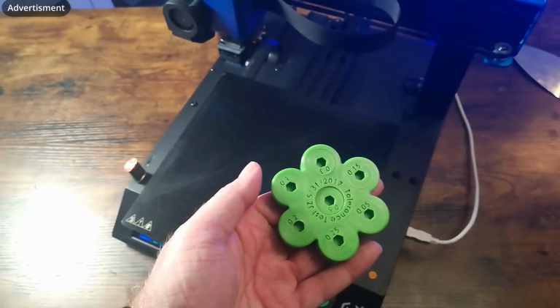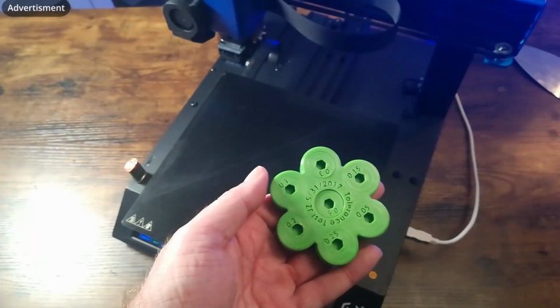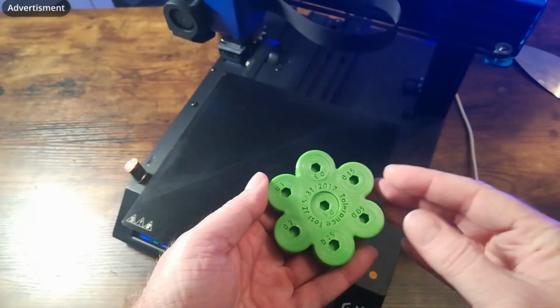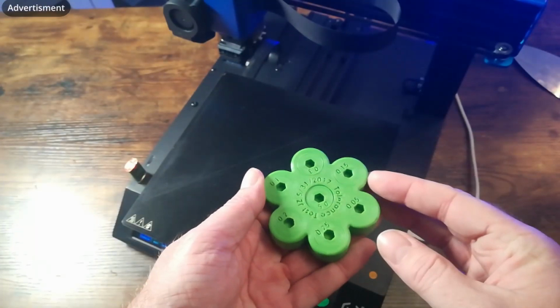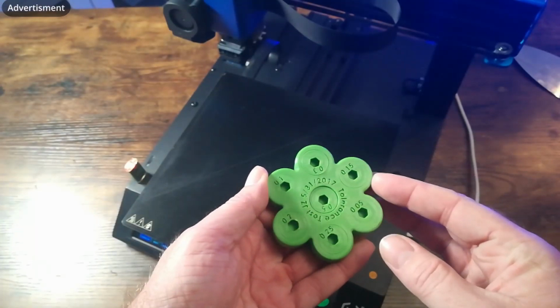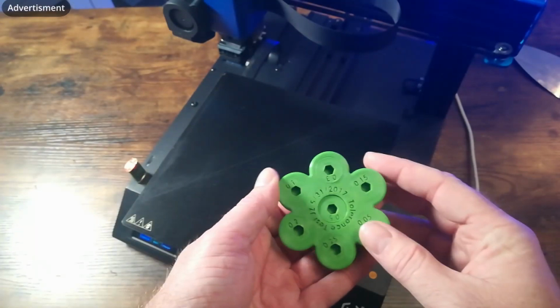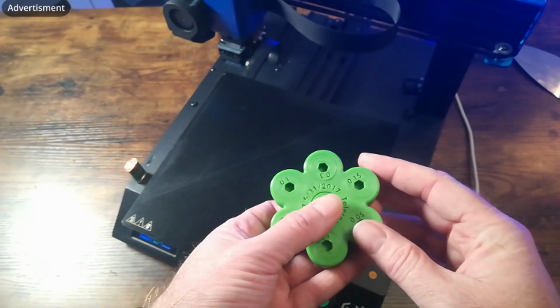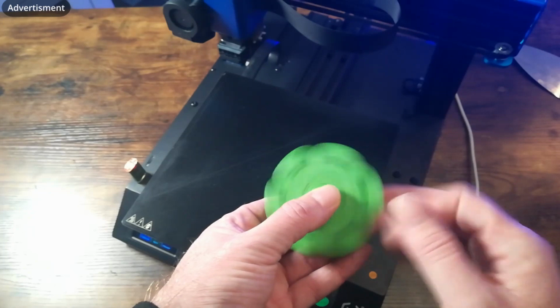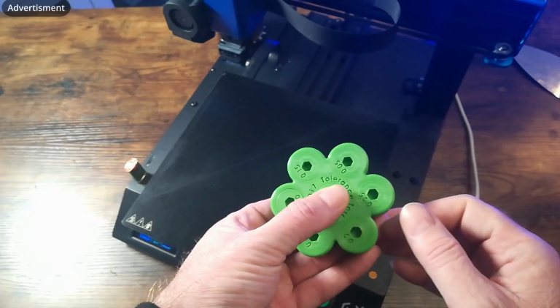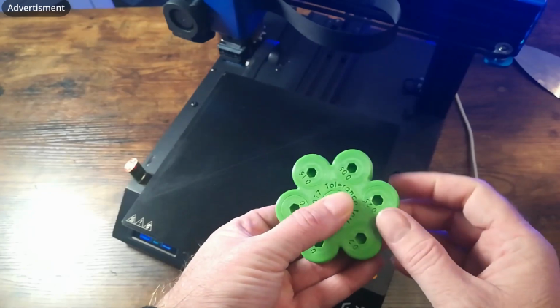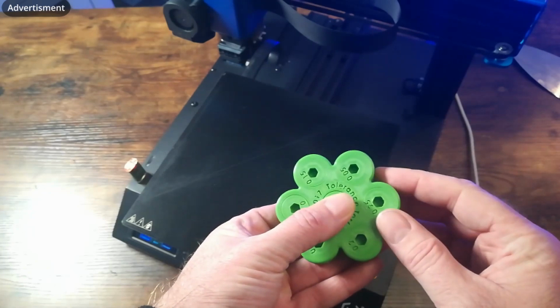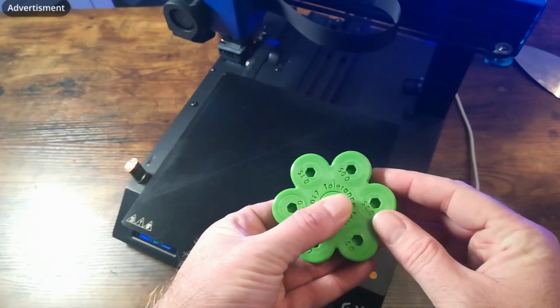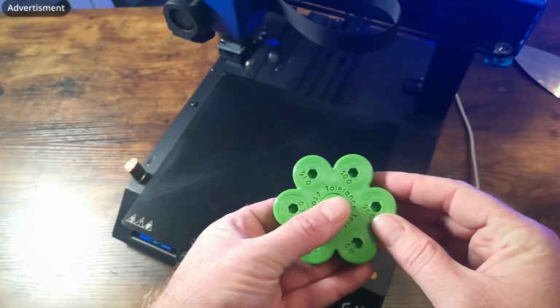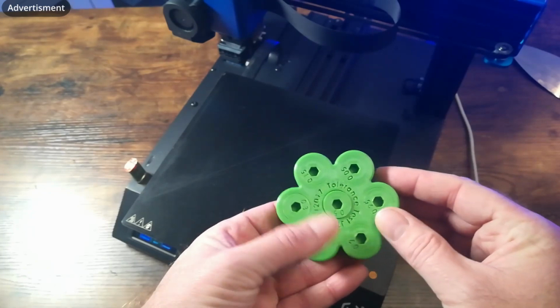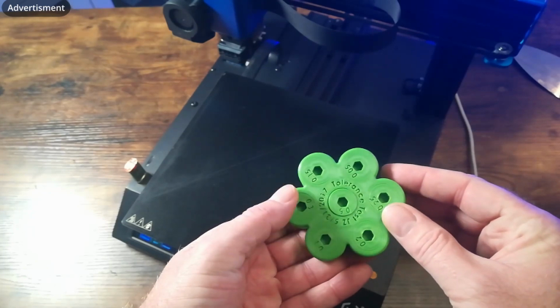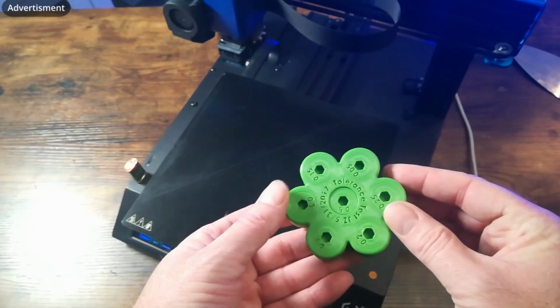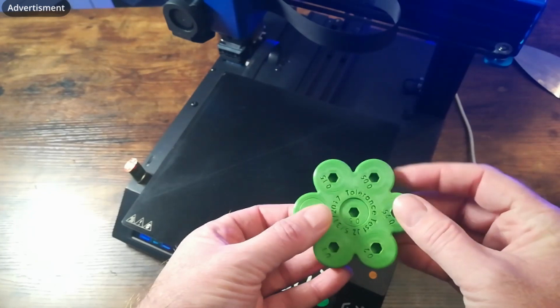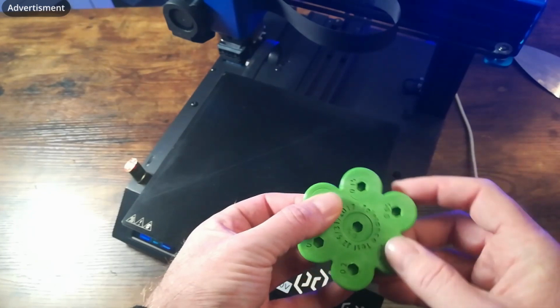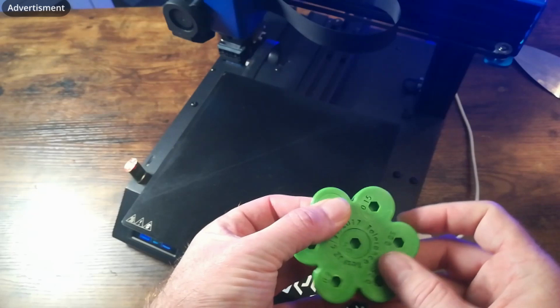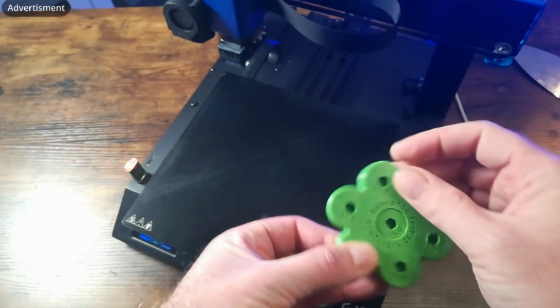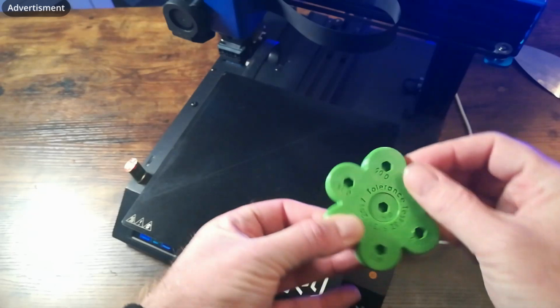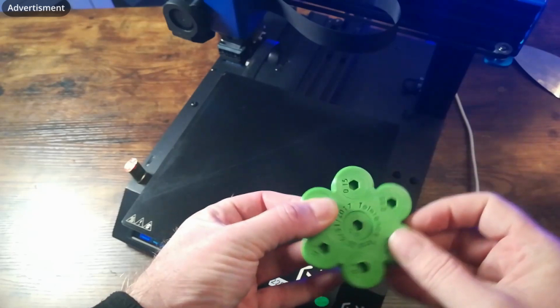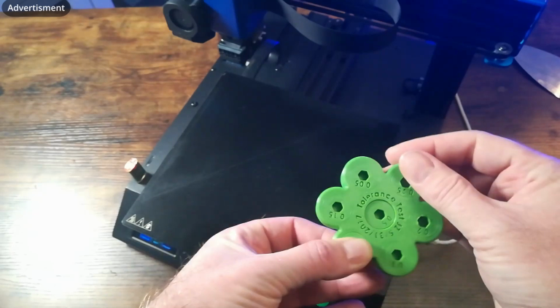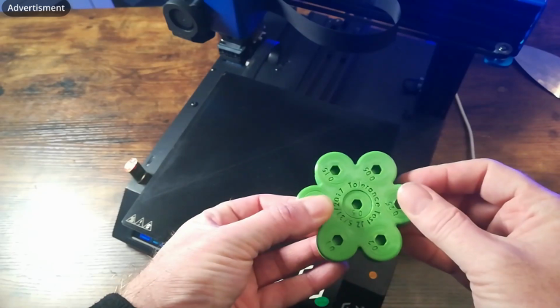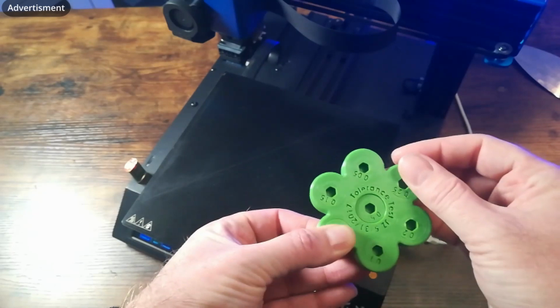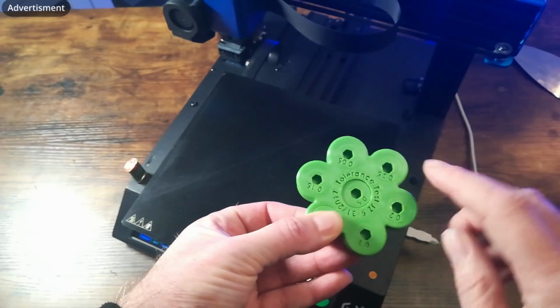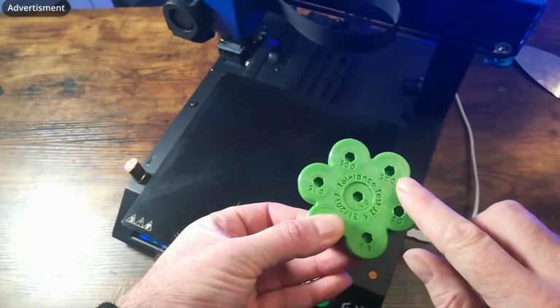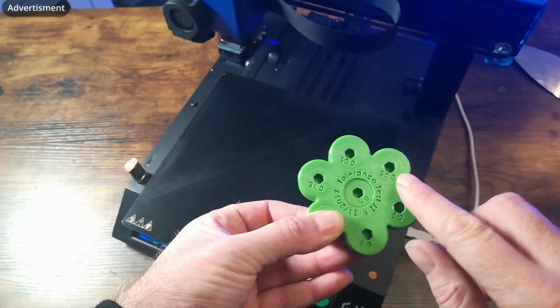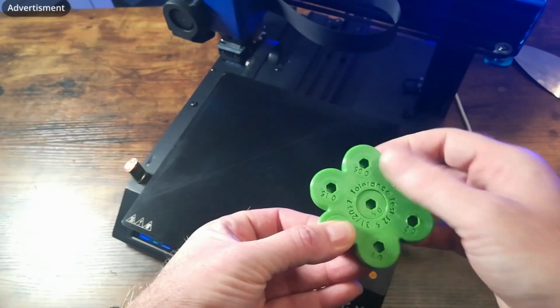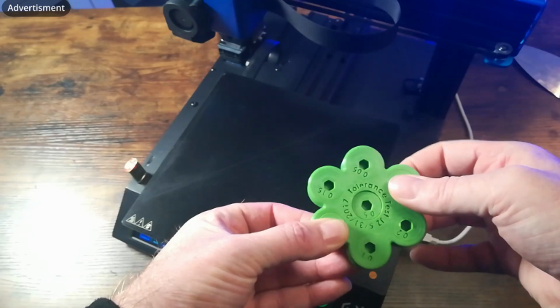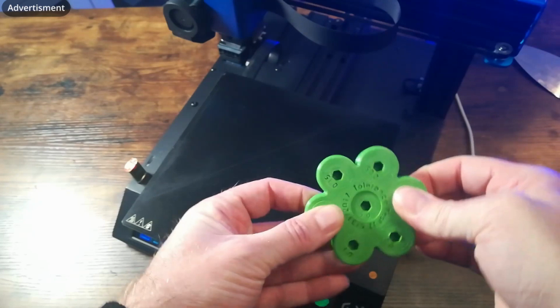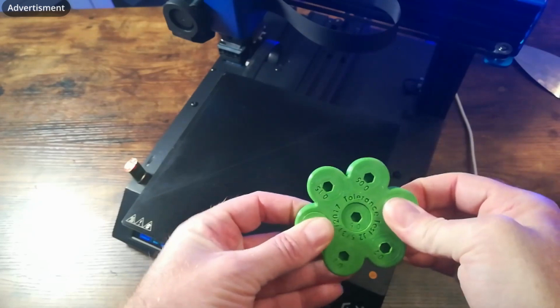Next I made a tolerance test. The 0.5 tolerance is very well printed. The 0.3 is okay. The 0.25 is fixed — you can't move it, it won't work. So that's the first thing I don't like about this printer: there's a need to calibrate something, and I'll tell more about that point later.